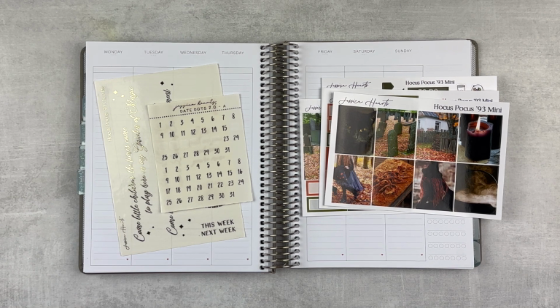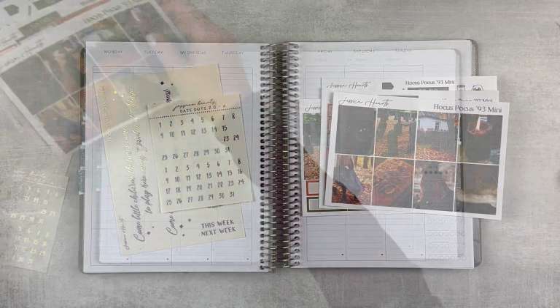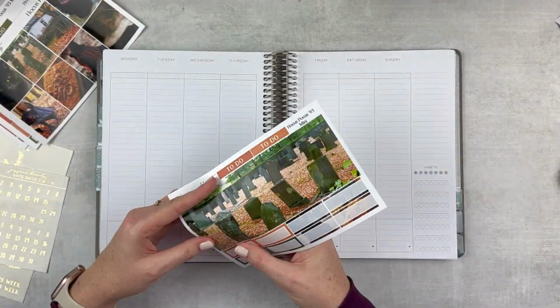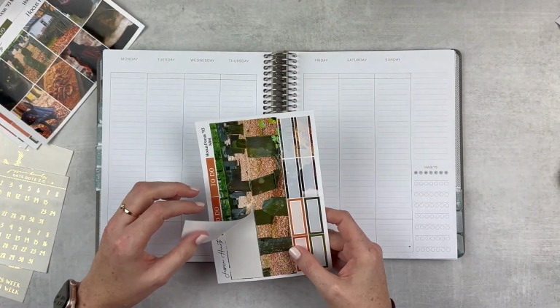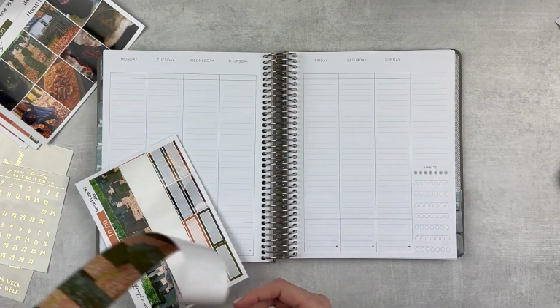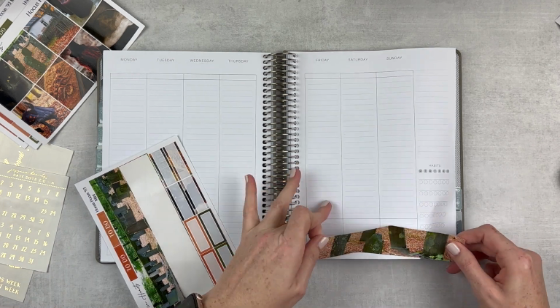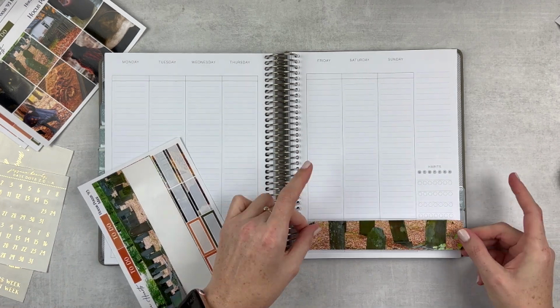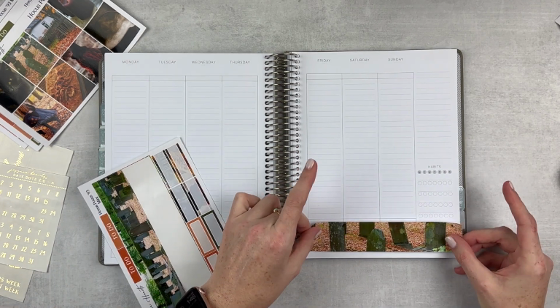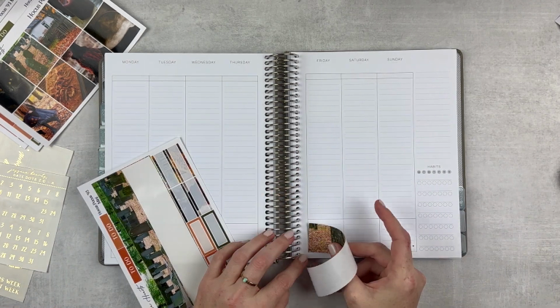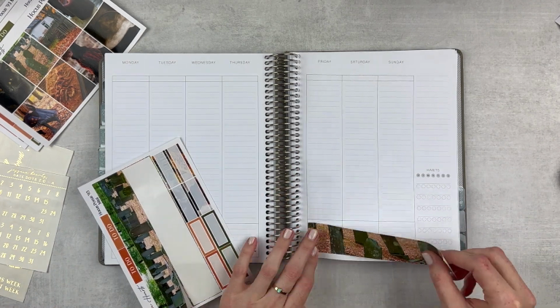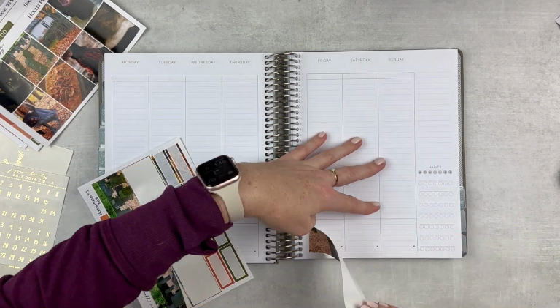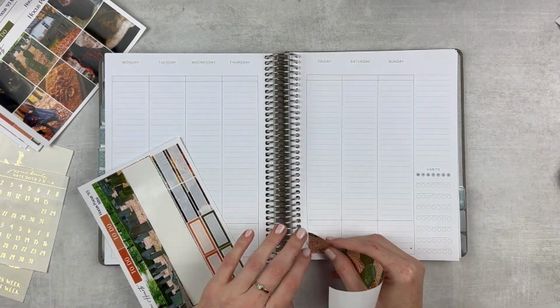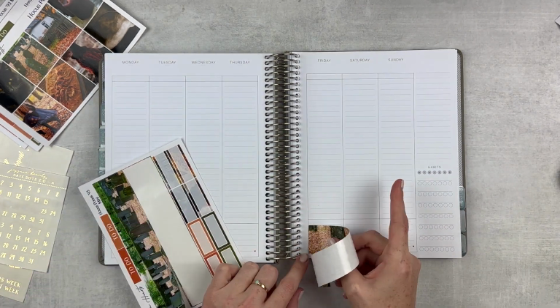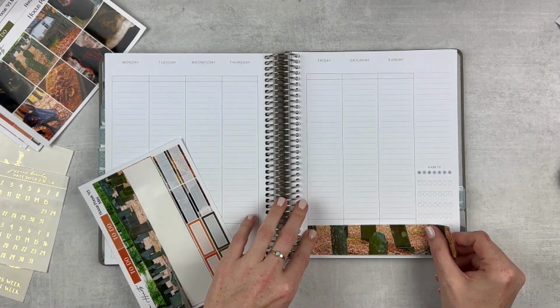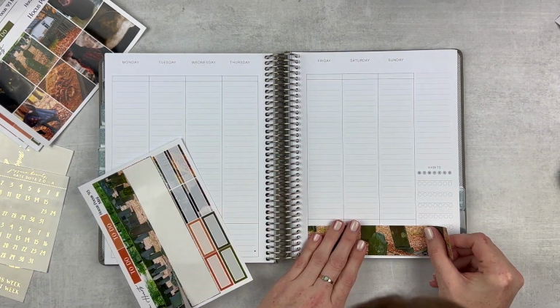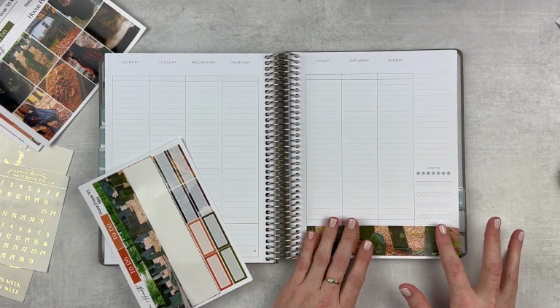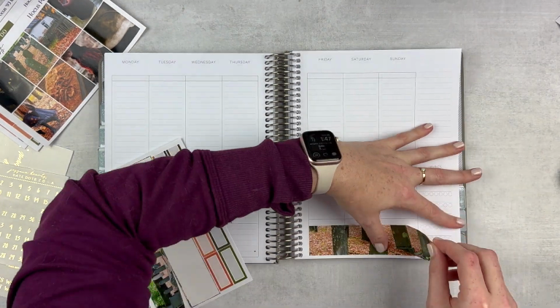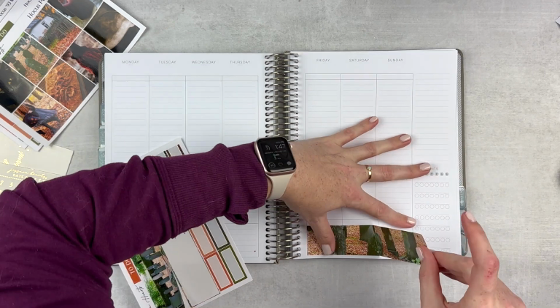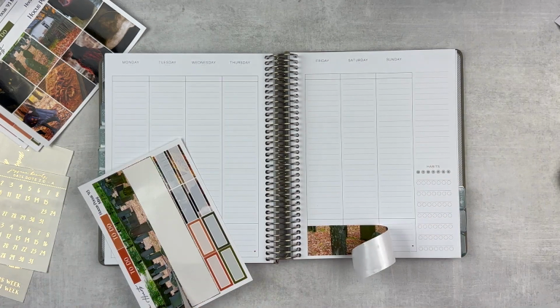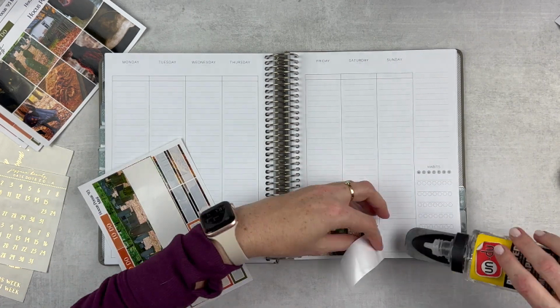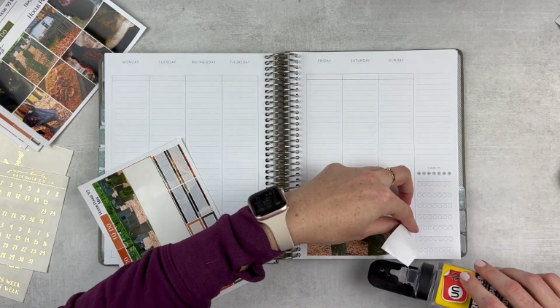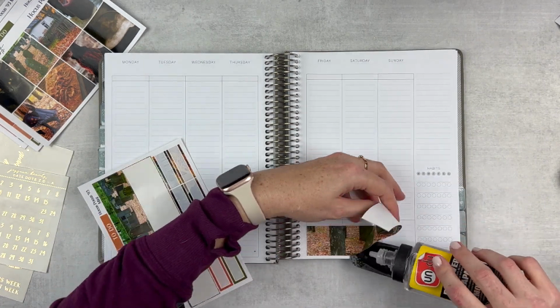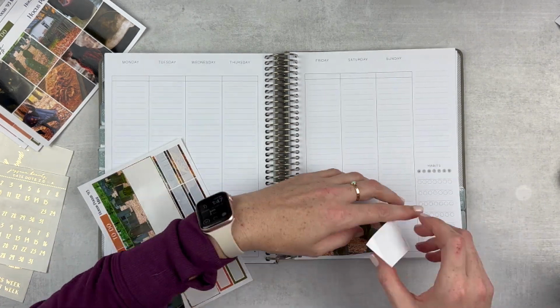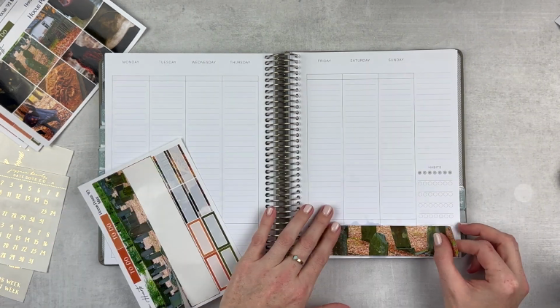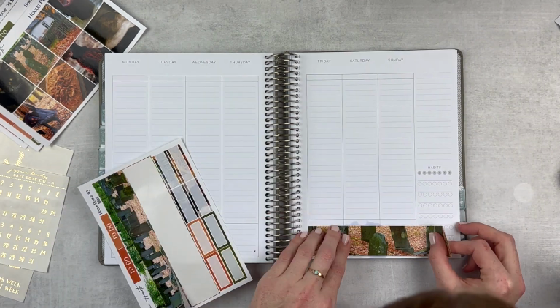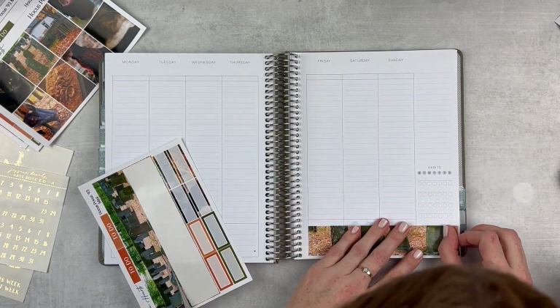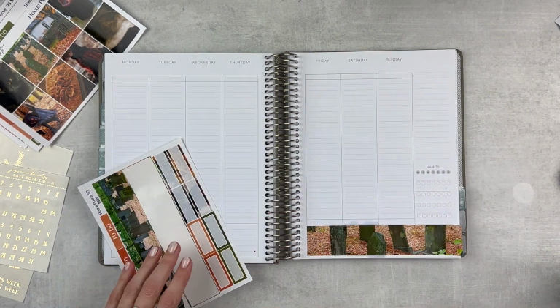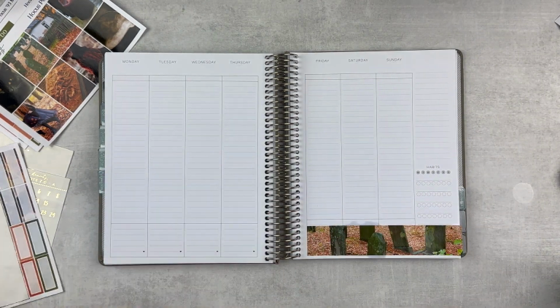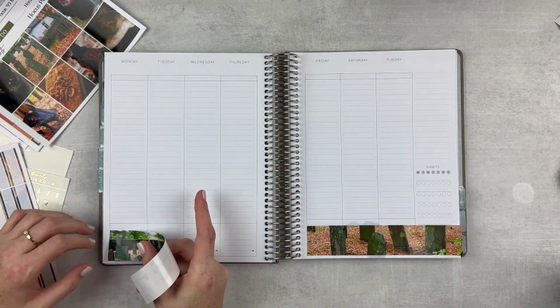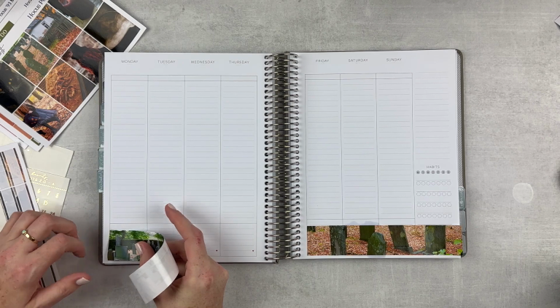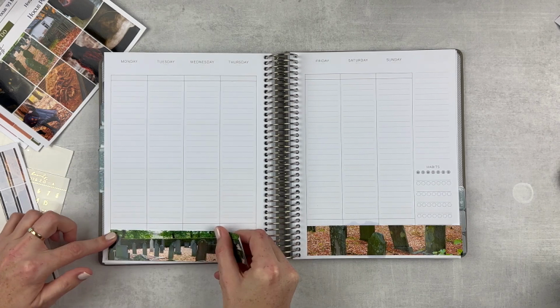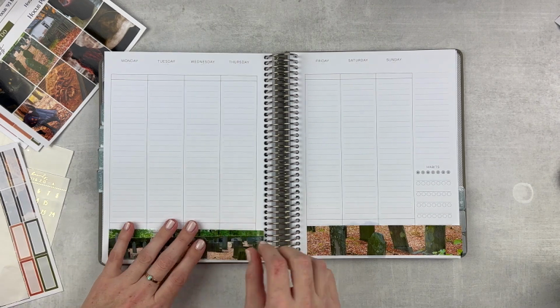My voice is better now that I'm filming this voiceover, but right after this clip we're gonna go right back to the husky voice. That's fine, I'm feeling better. Okay, this spread has a lot going on.